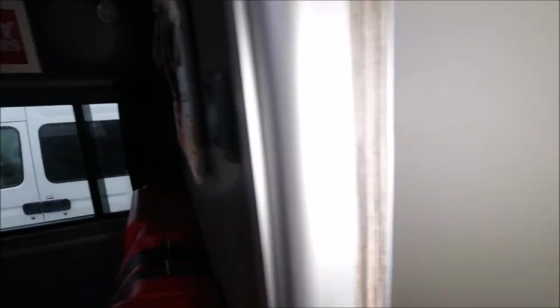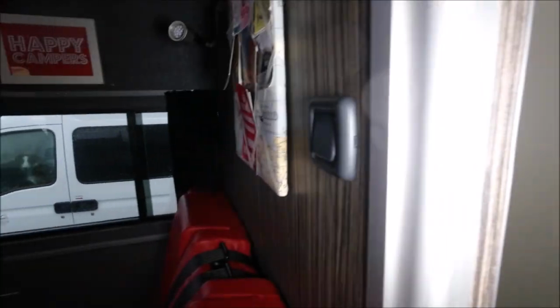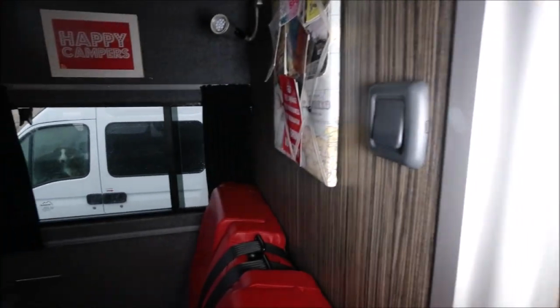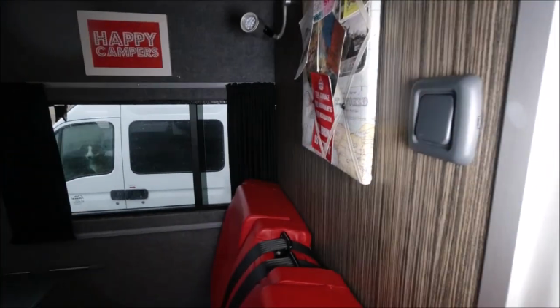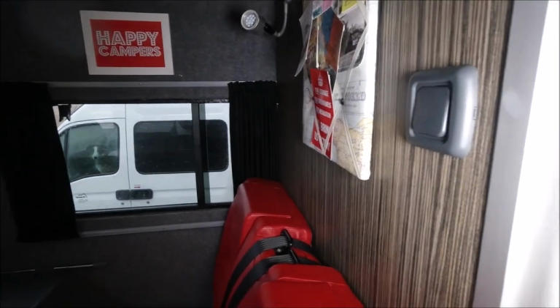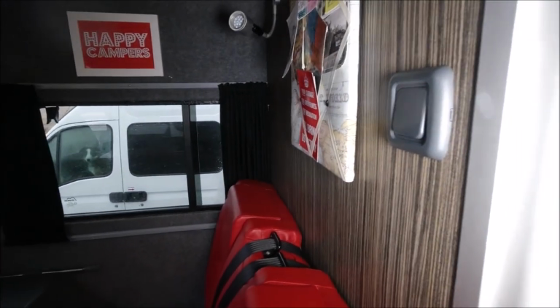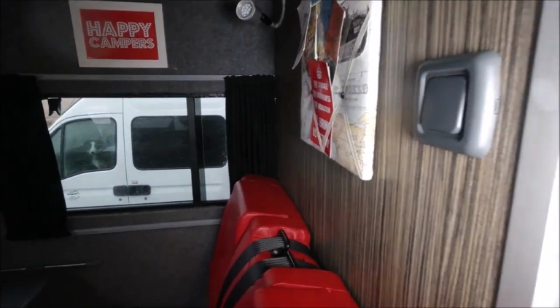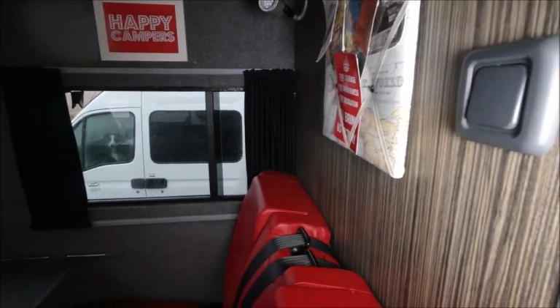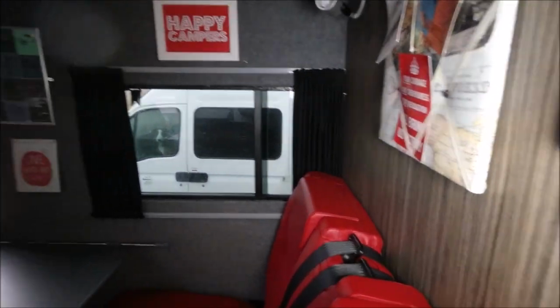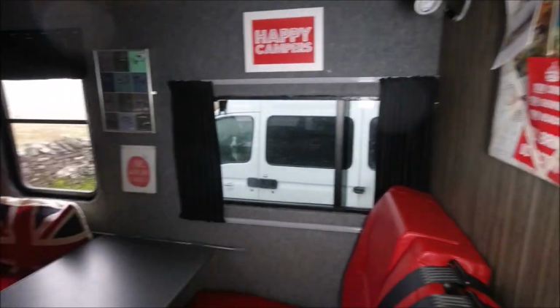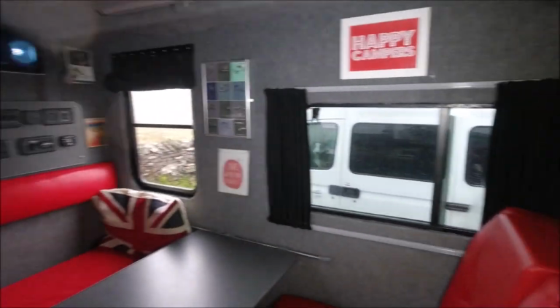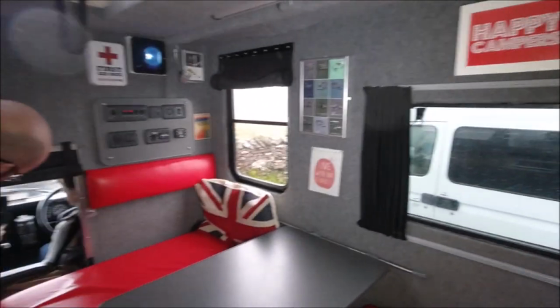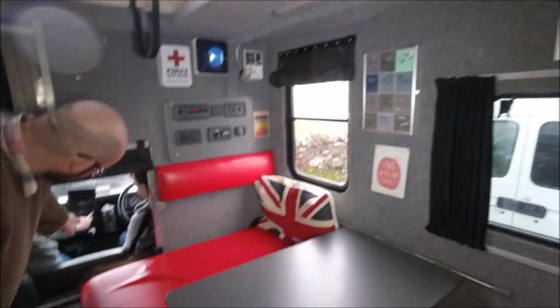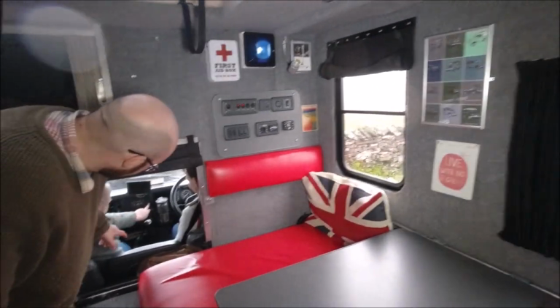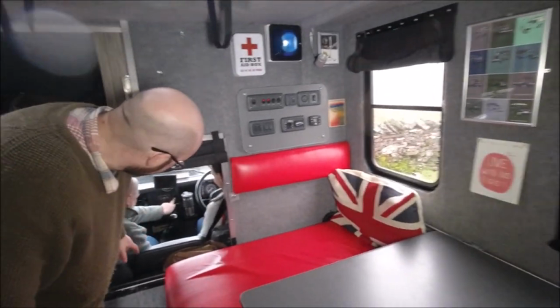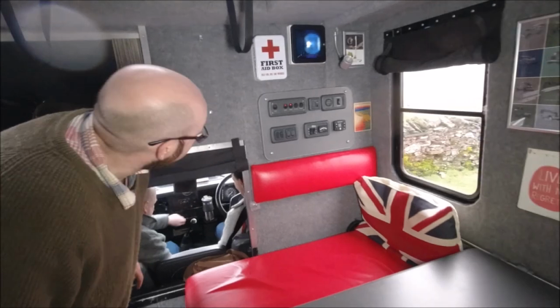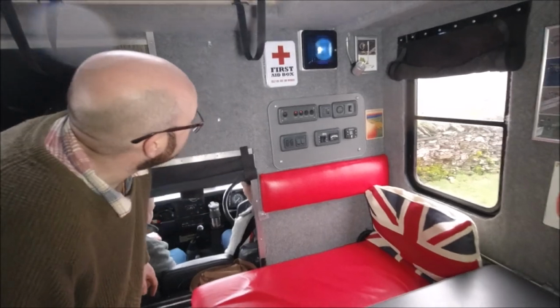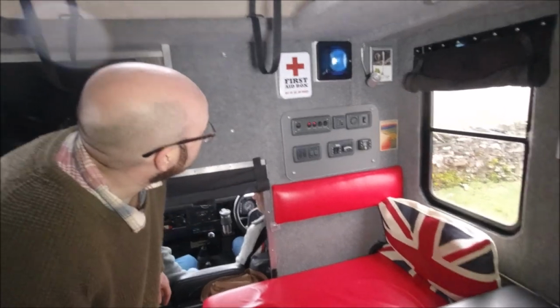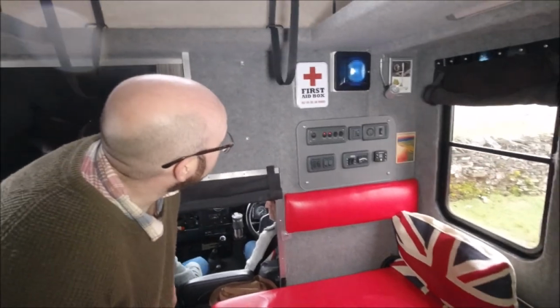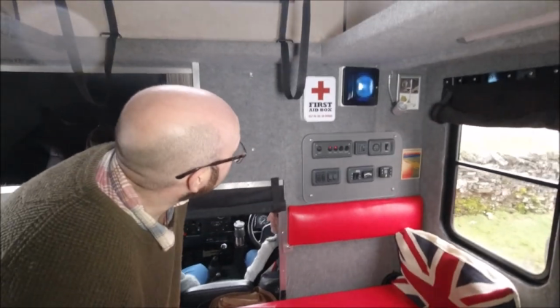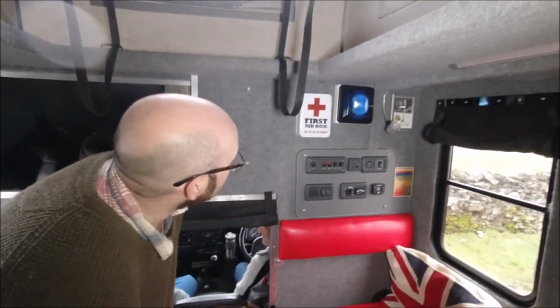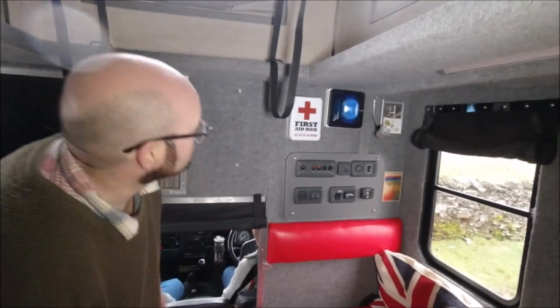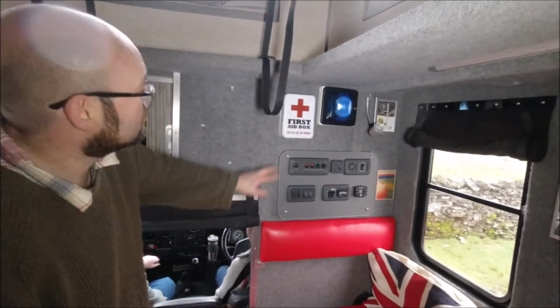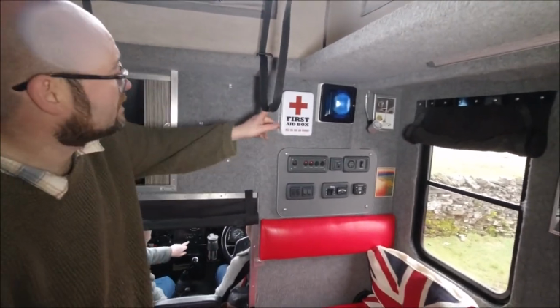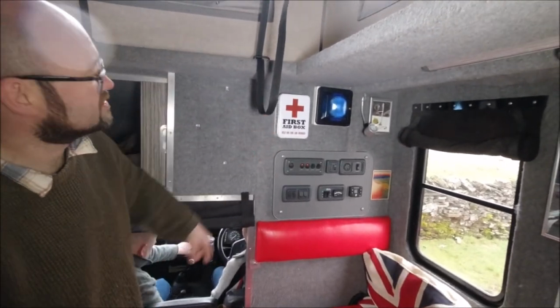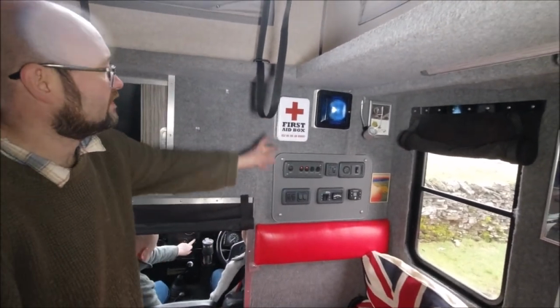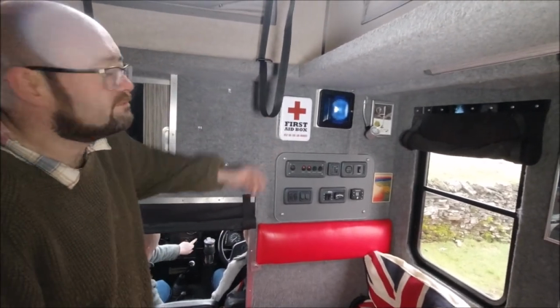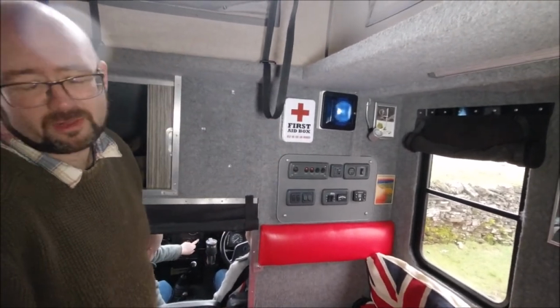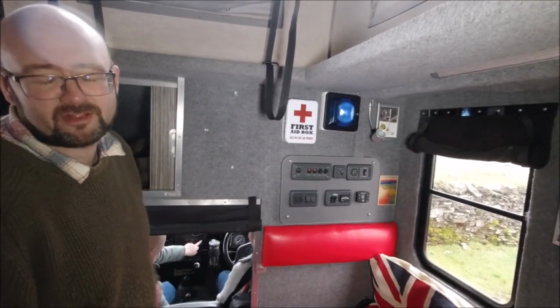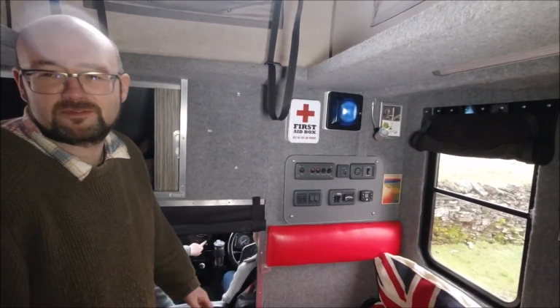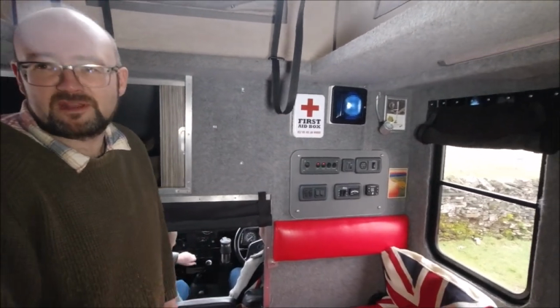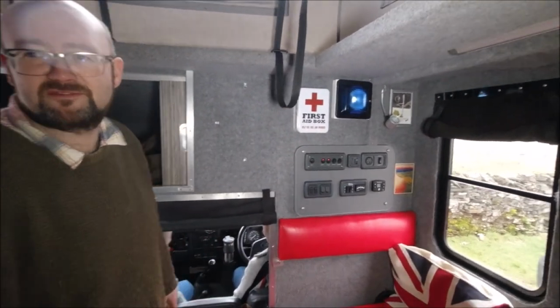Go ahead and push that light switch there. With the engine on, the blue light flashes — we thought it would be a nice touch.